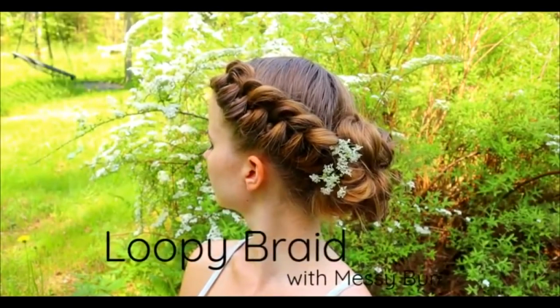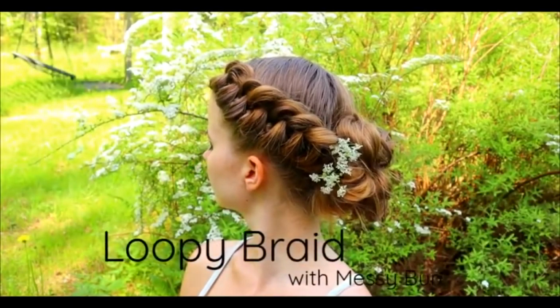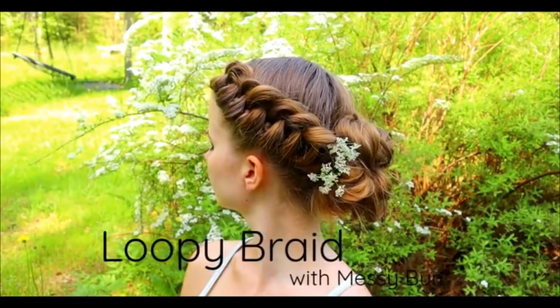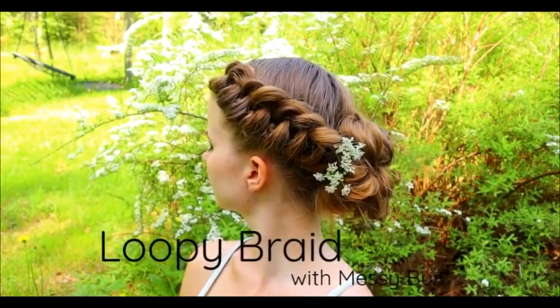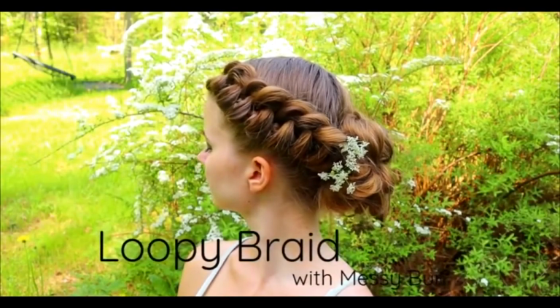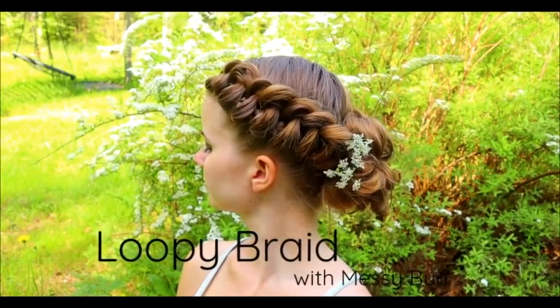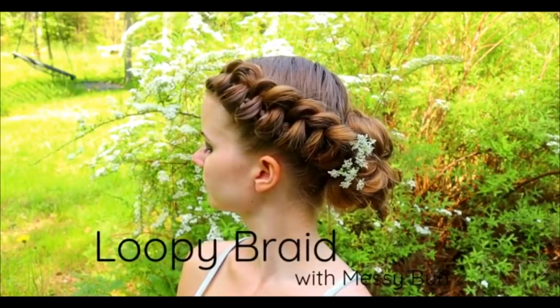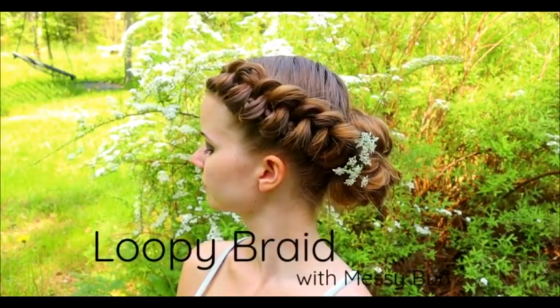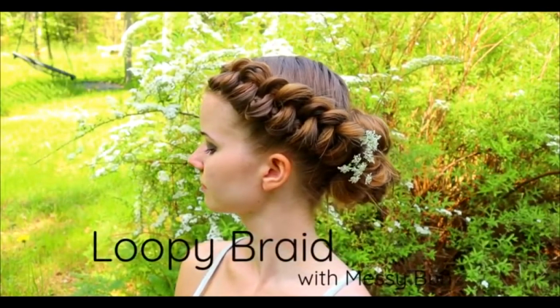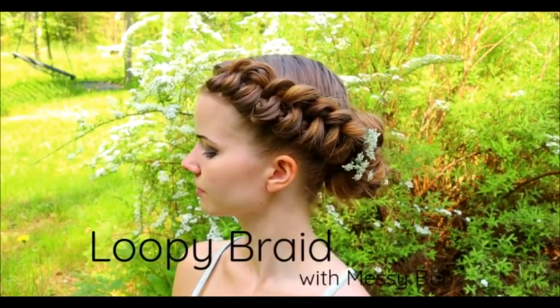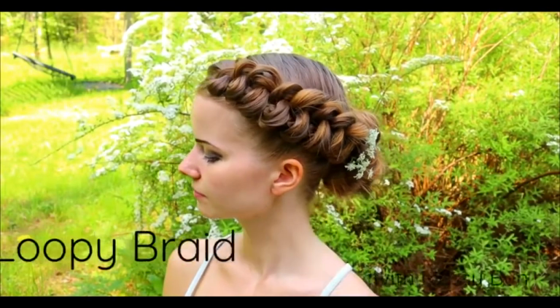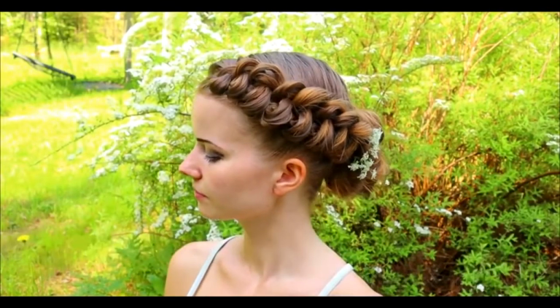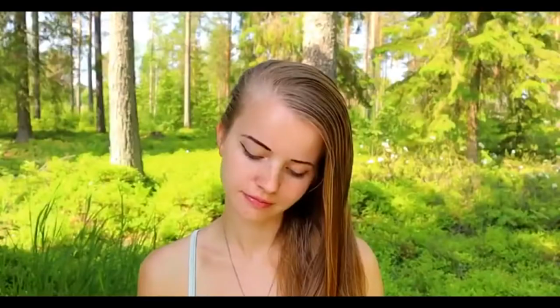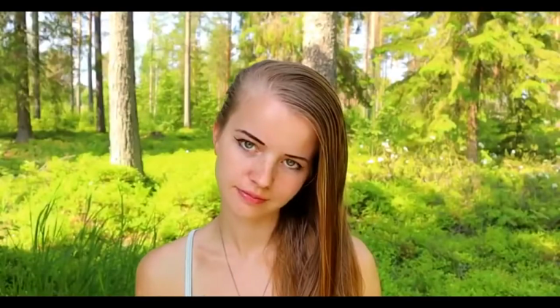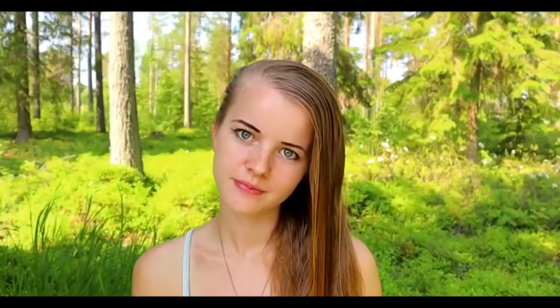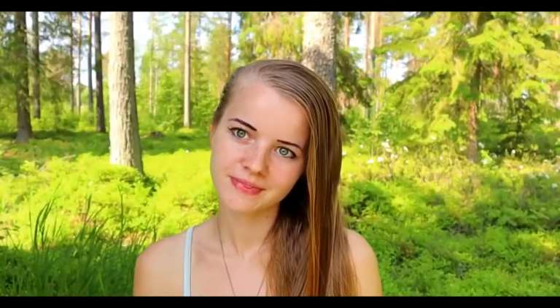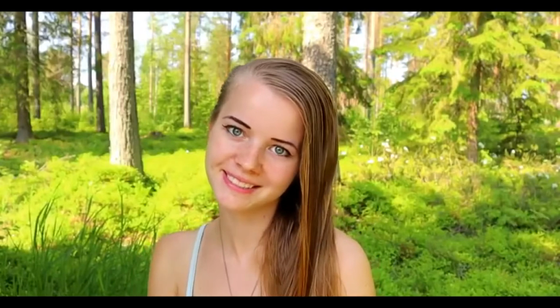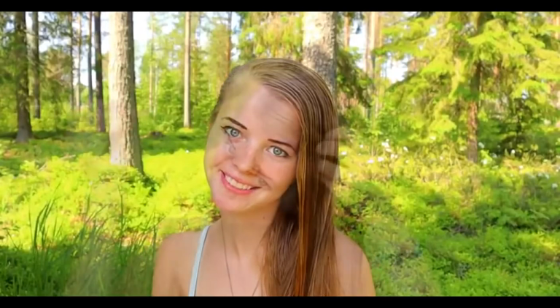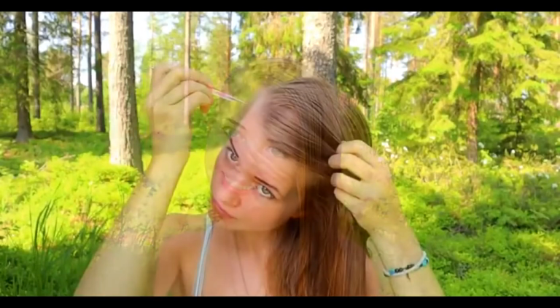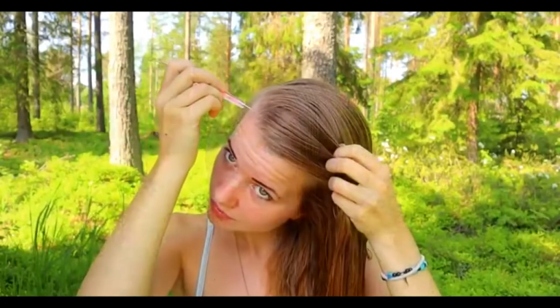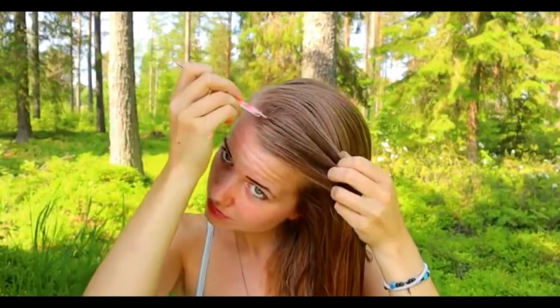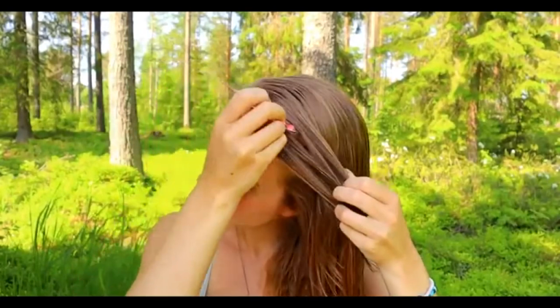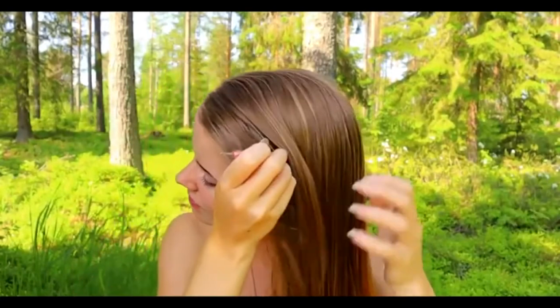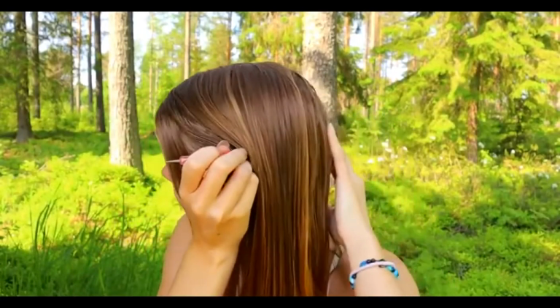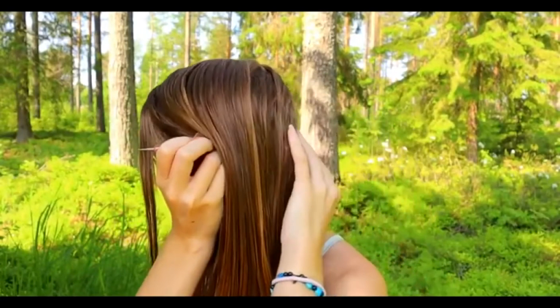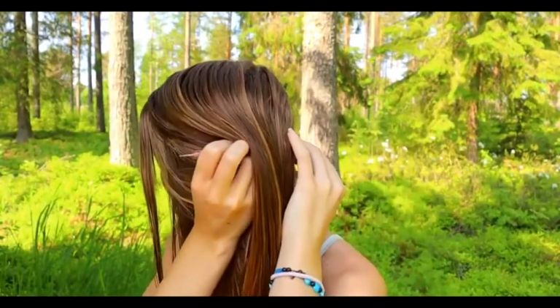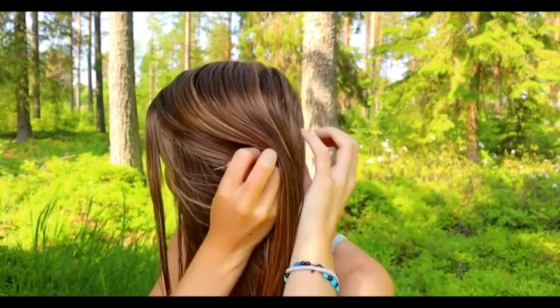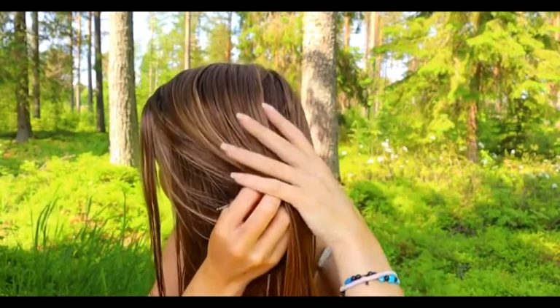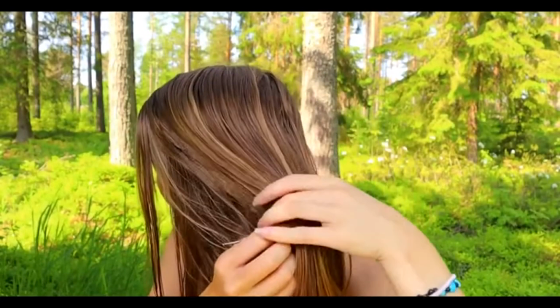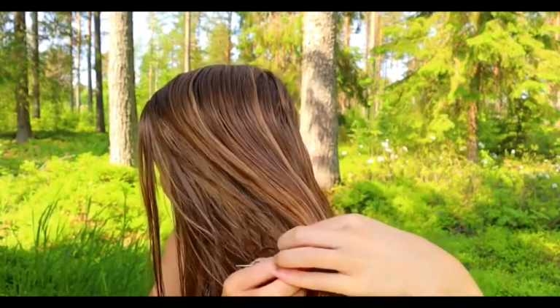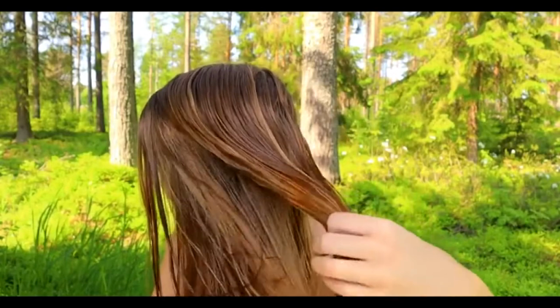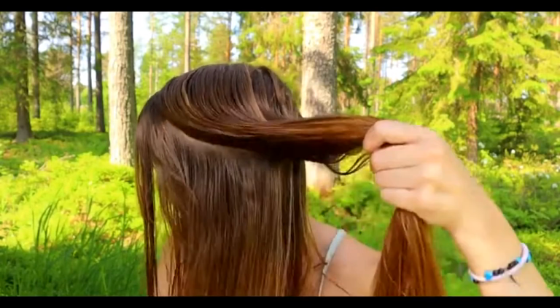This is a fun and long-lasting style, but it's also pretty easy to create. Start by creating the part line on the place where you want your braid.